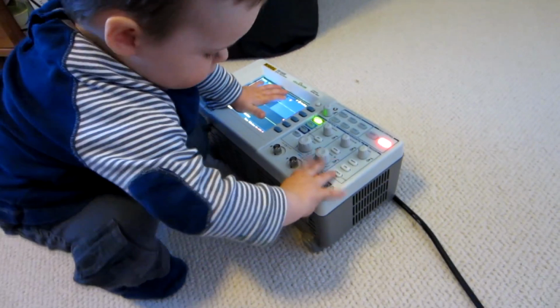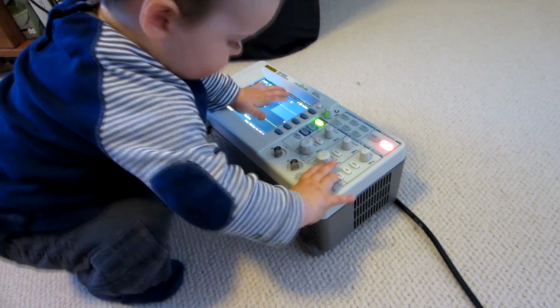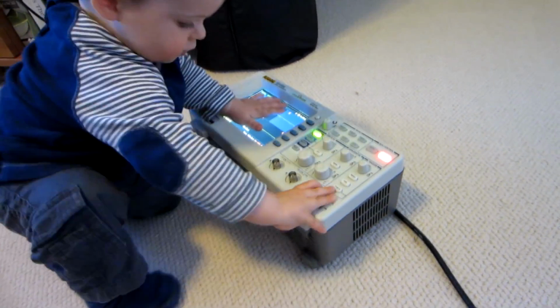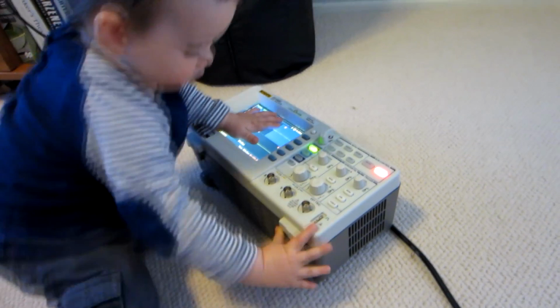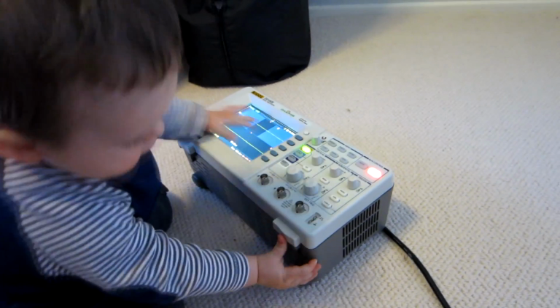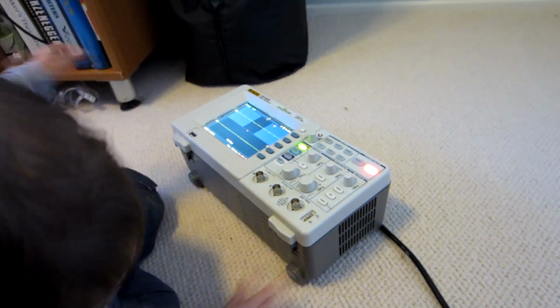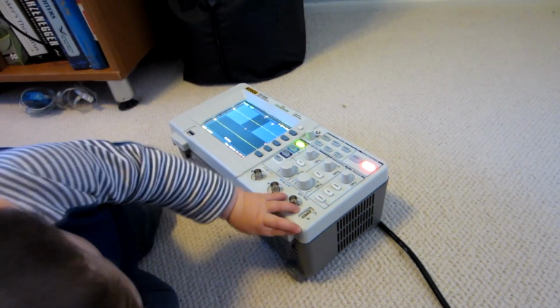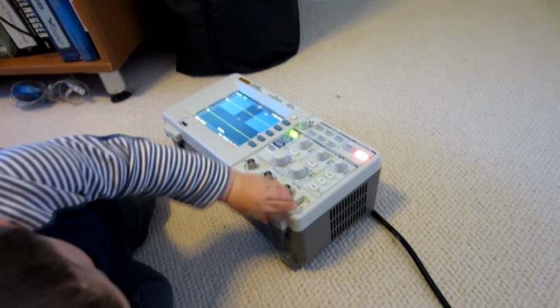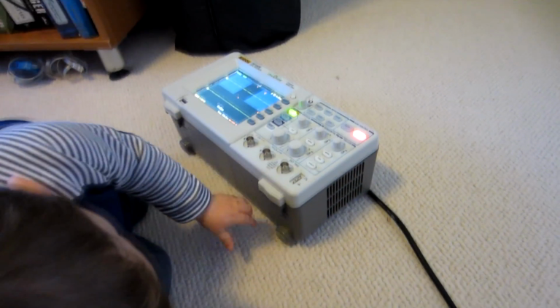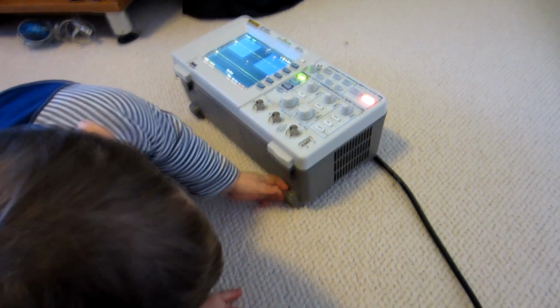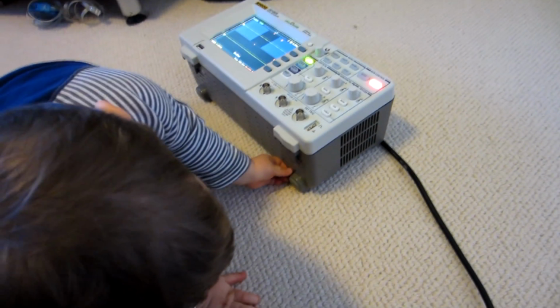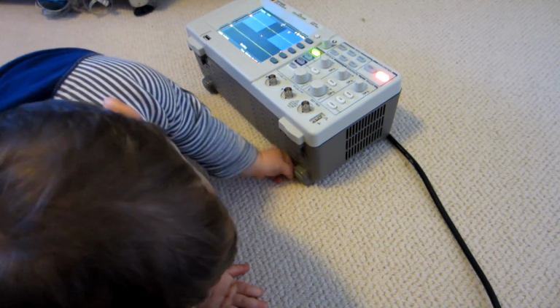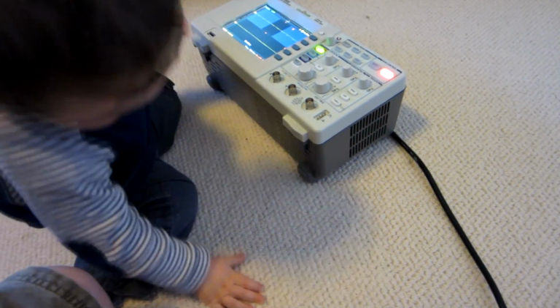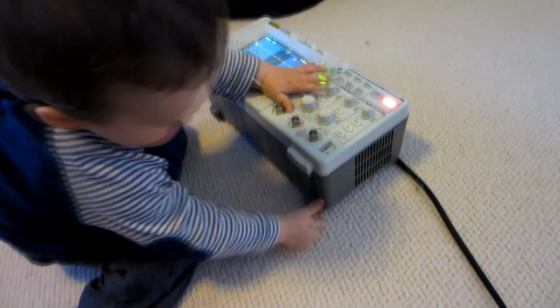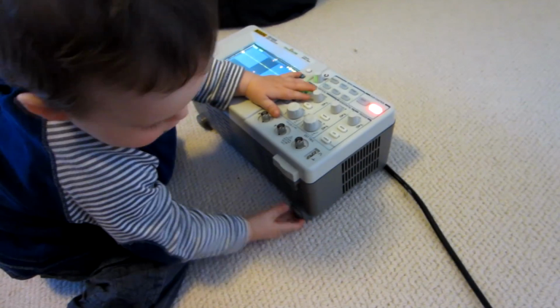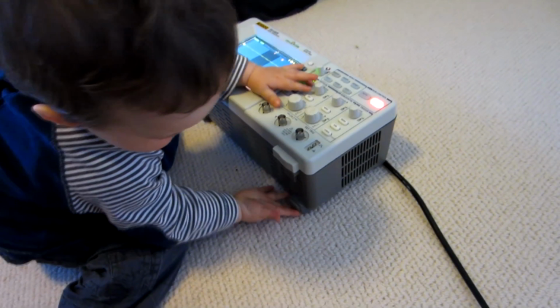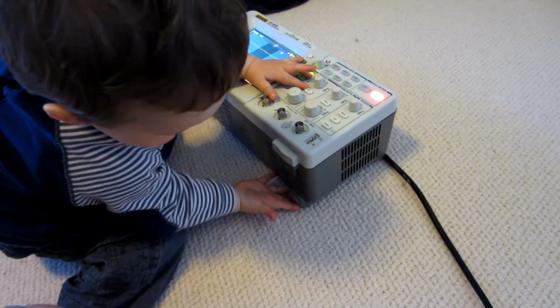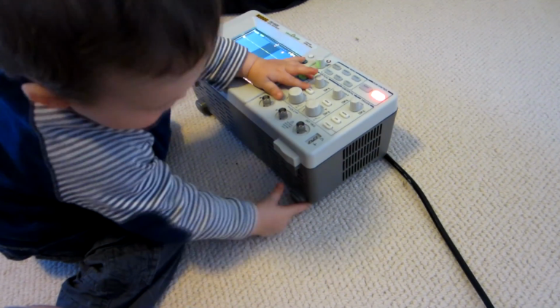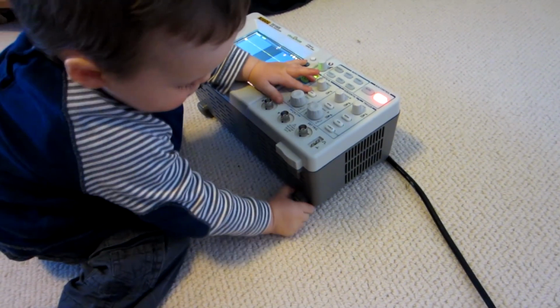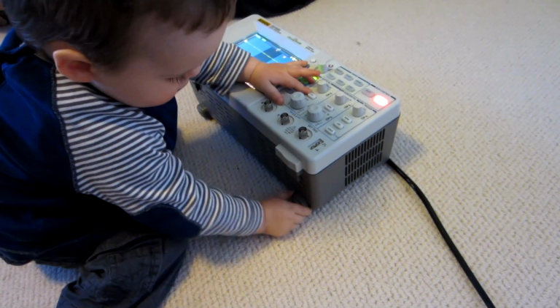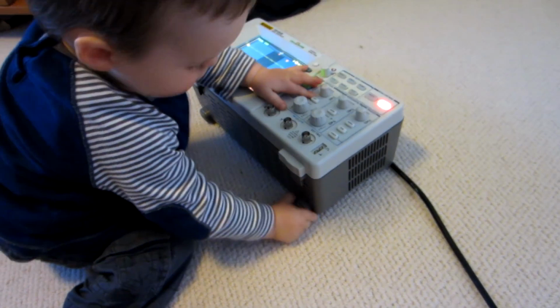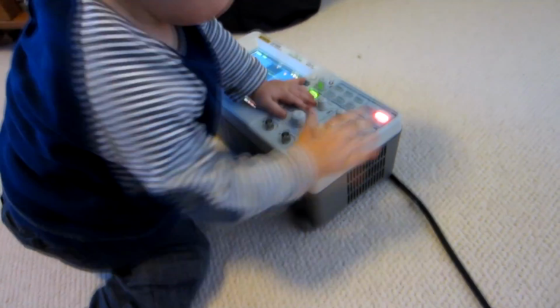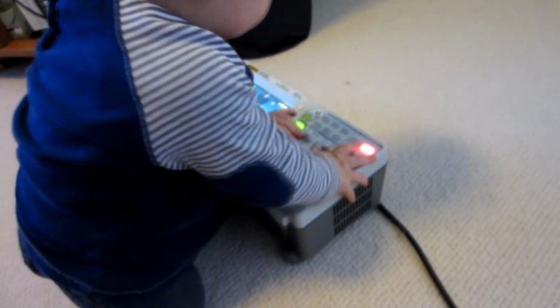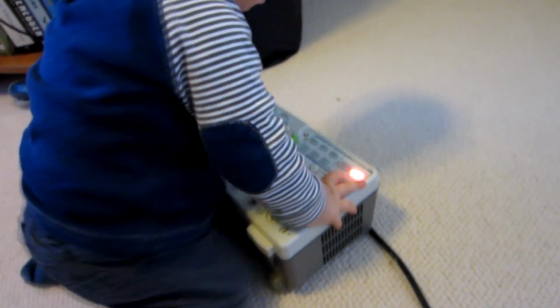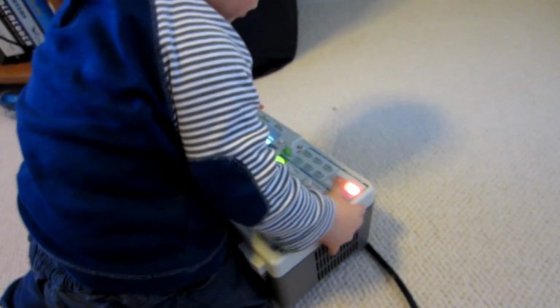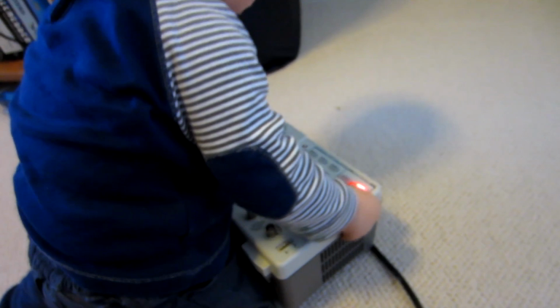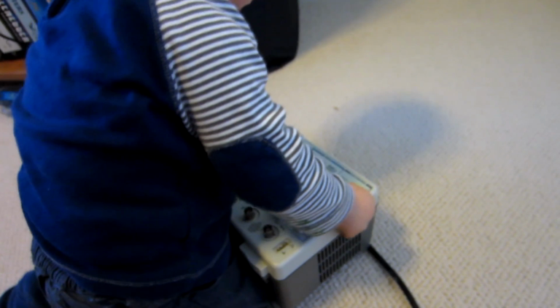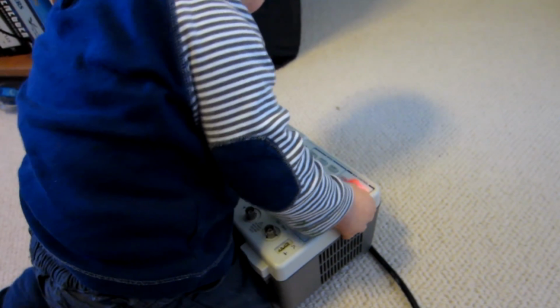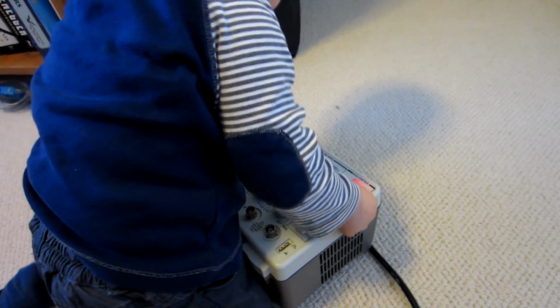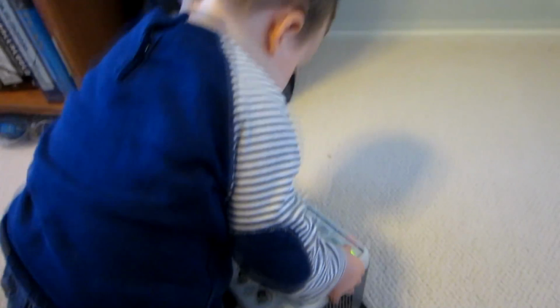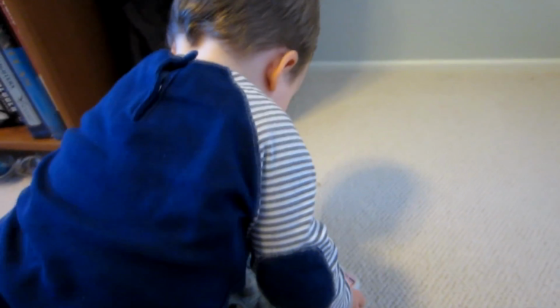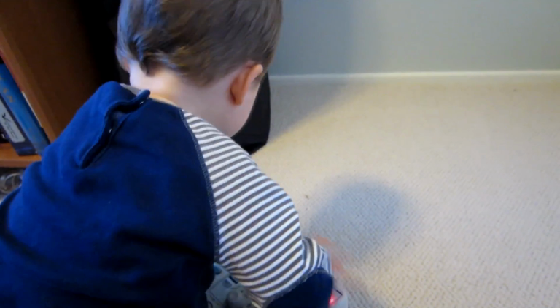Checking out the feet. Yes, it's got tilting feet. It's not a tilting bale. They're used on old scopes. Yeah, it's got rubber back feet on it. Start stop mode.